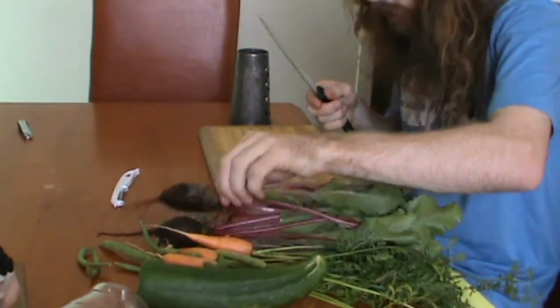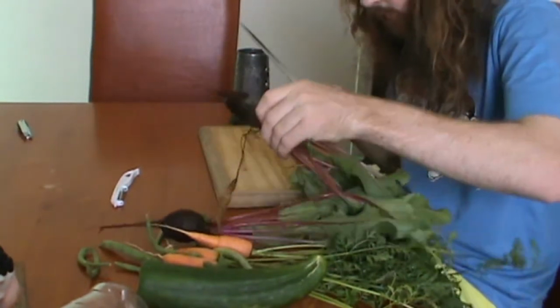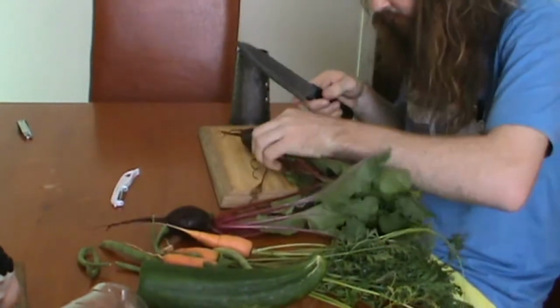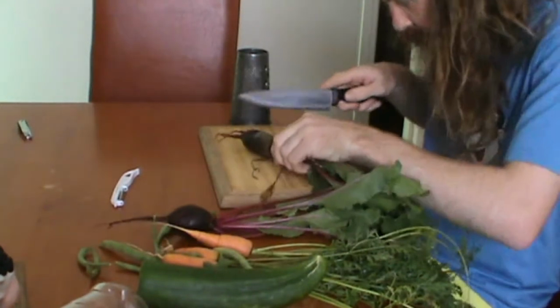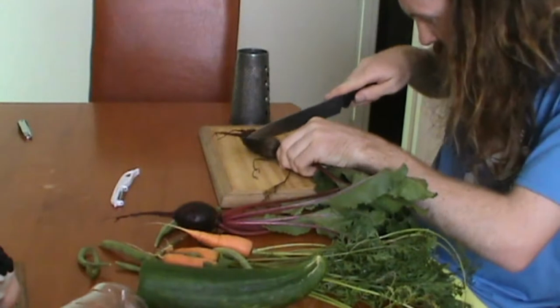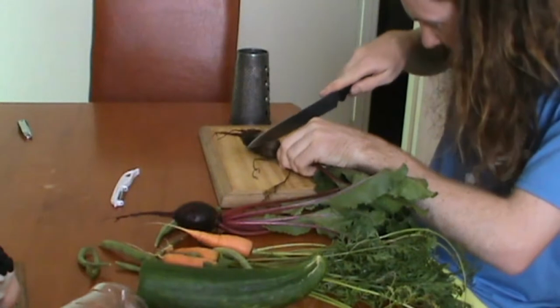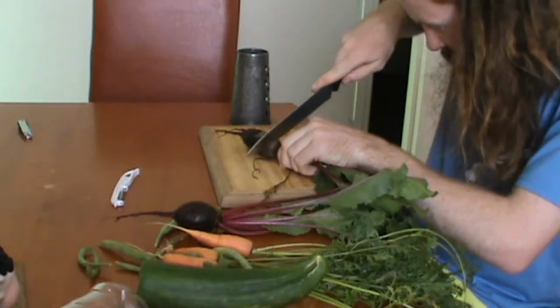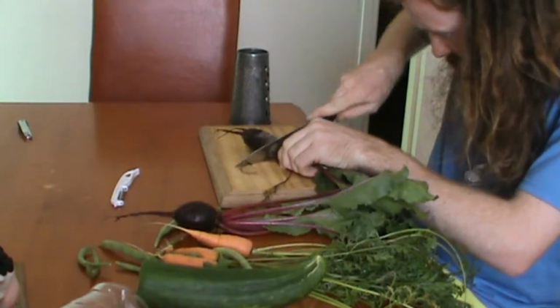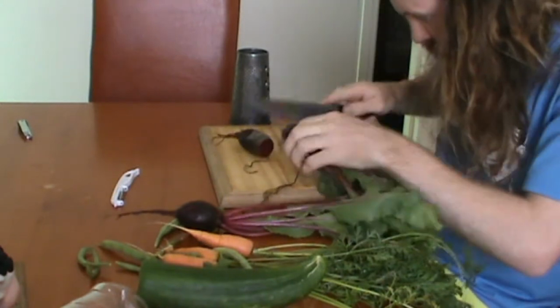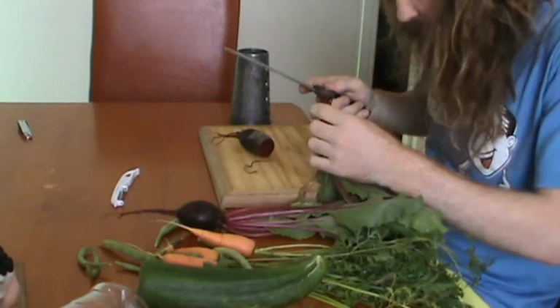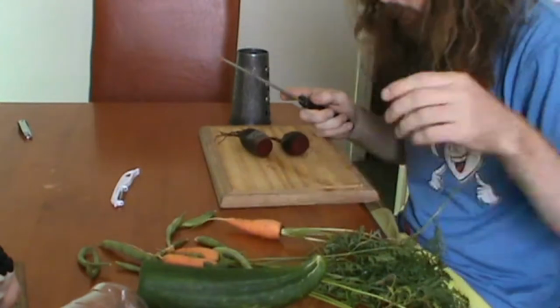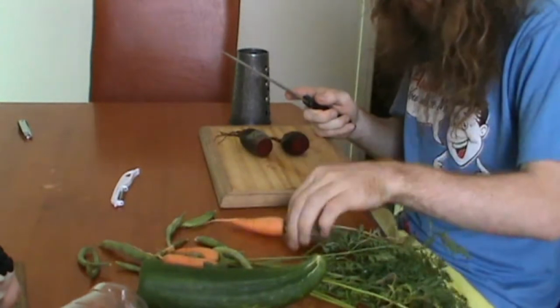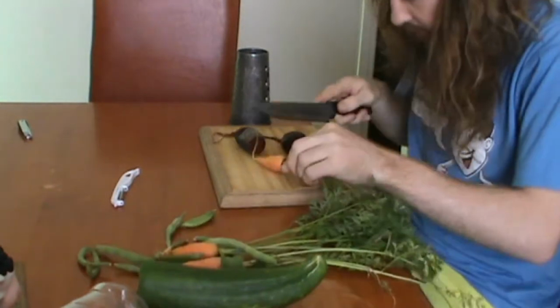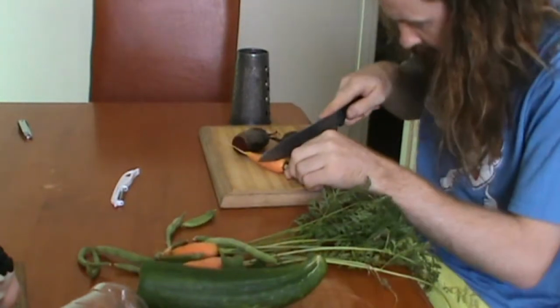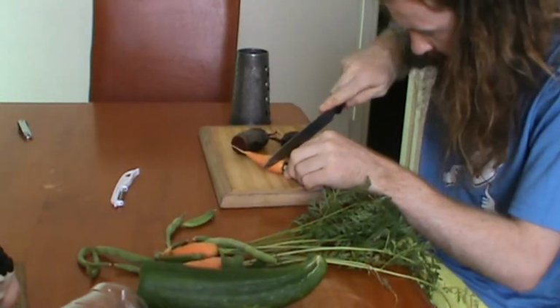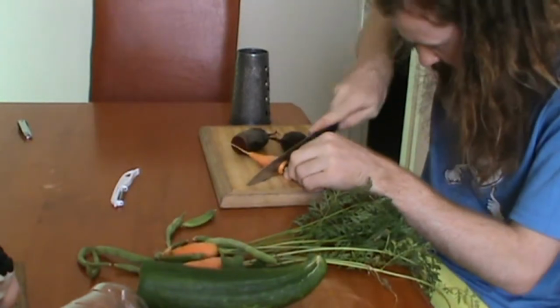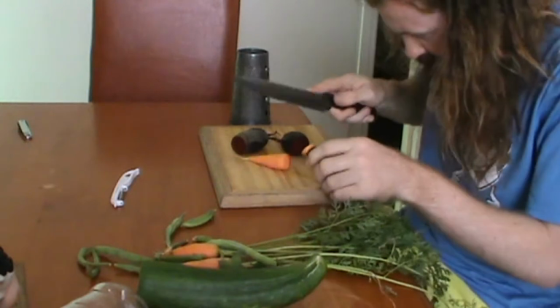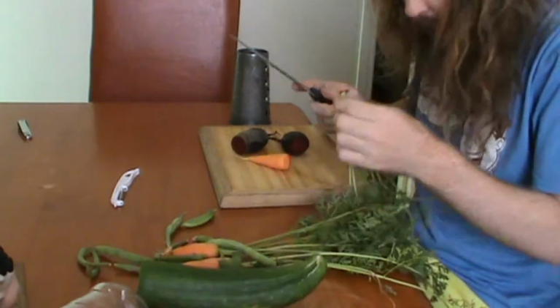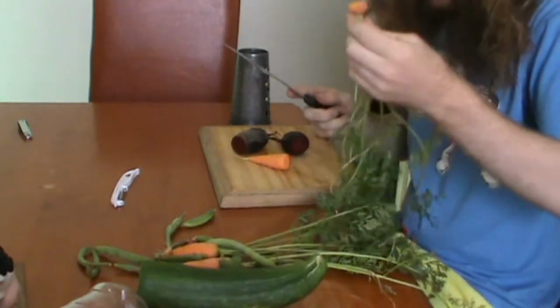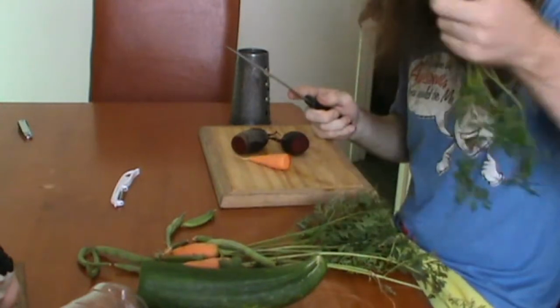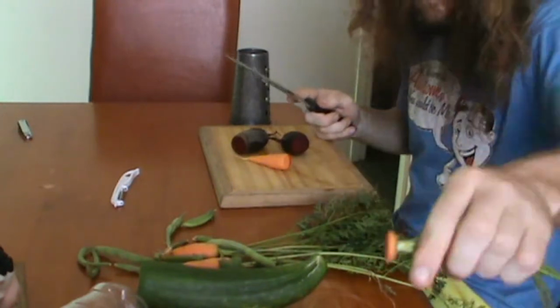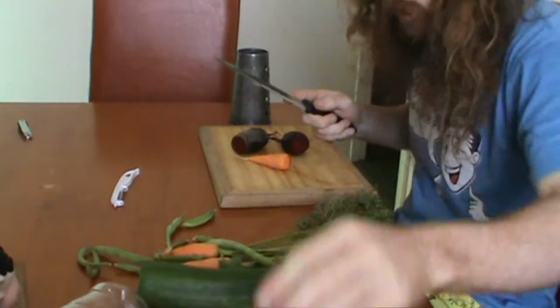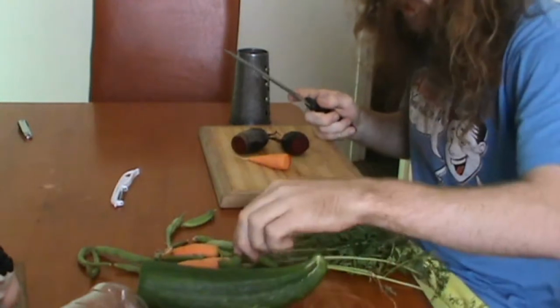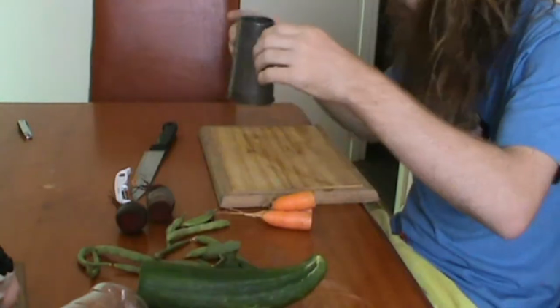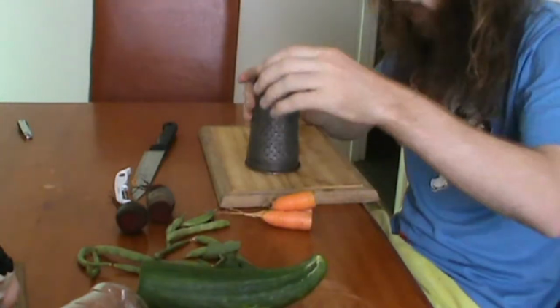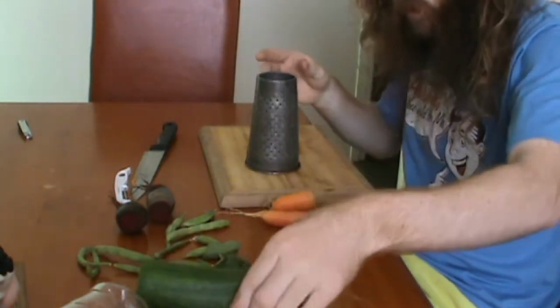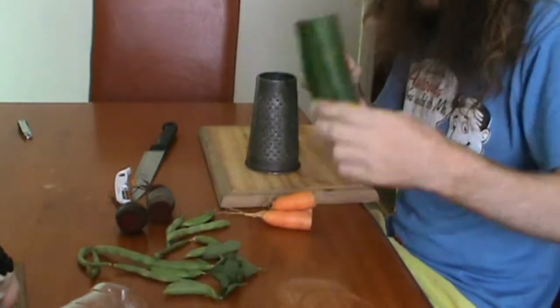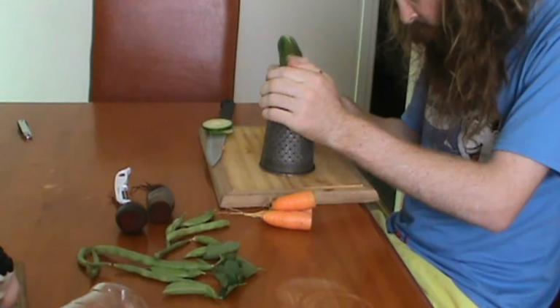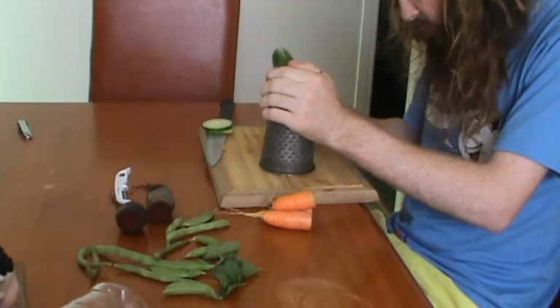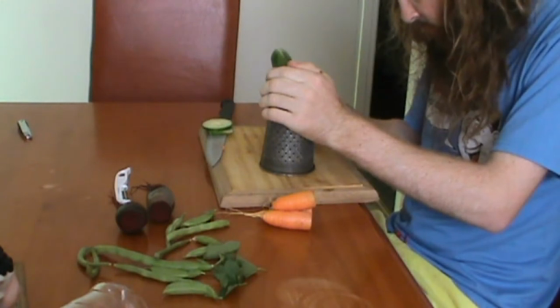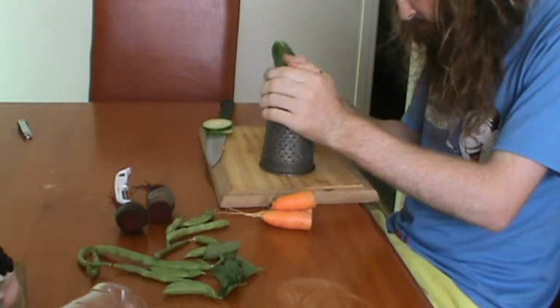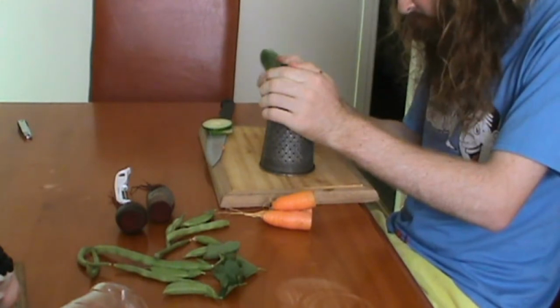Begin by cutting the leaves from the beetroot as if they were the heads of your enemies. And then do the same to the carrots, as if they were the children of your enemies. Next, take the cucumber and grate almost the entire thing onto the chopping board.